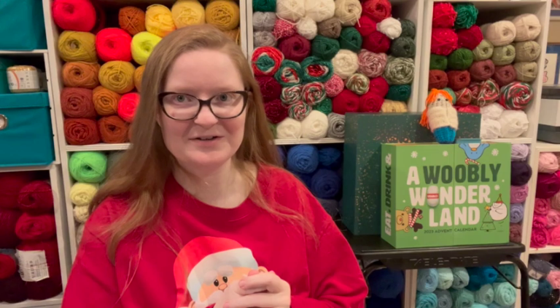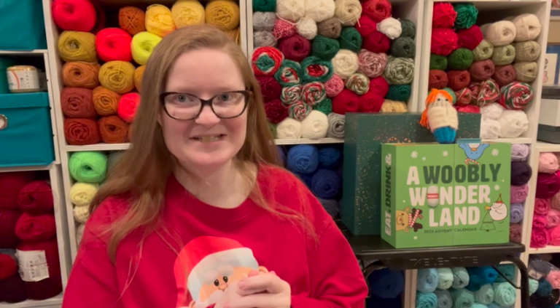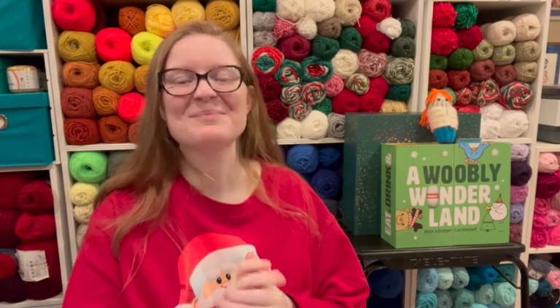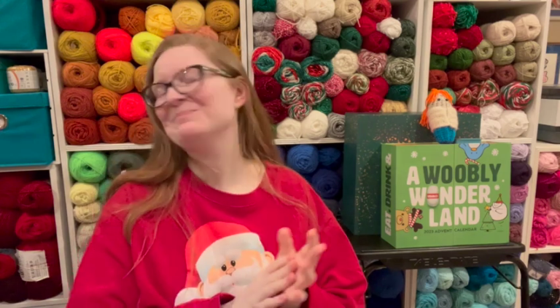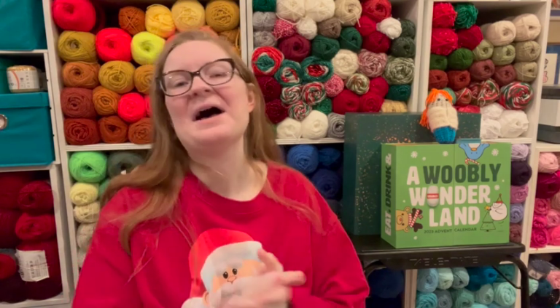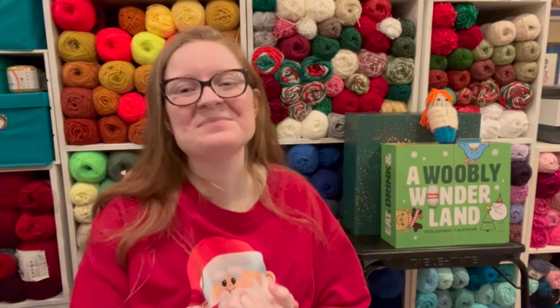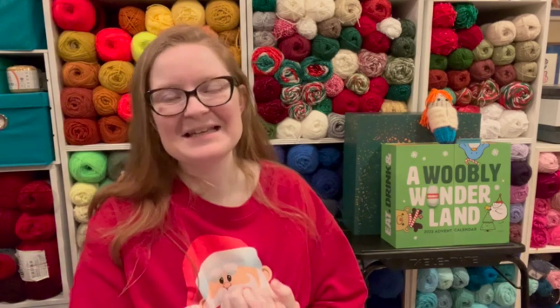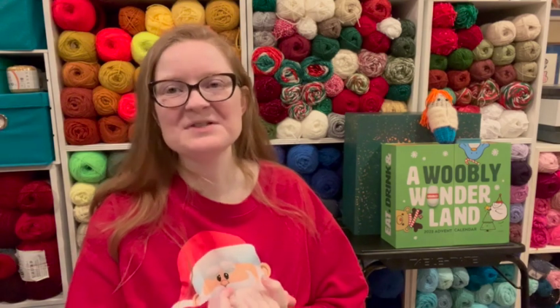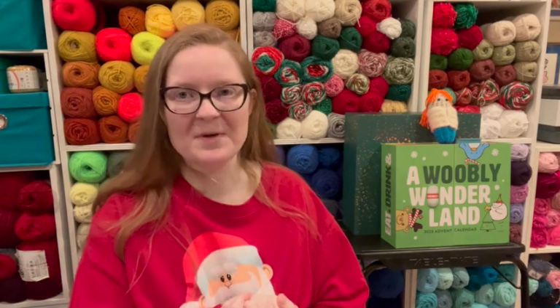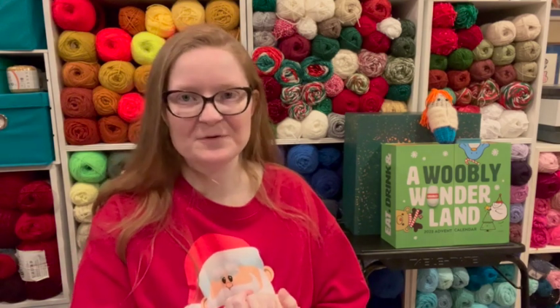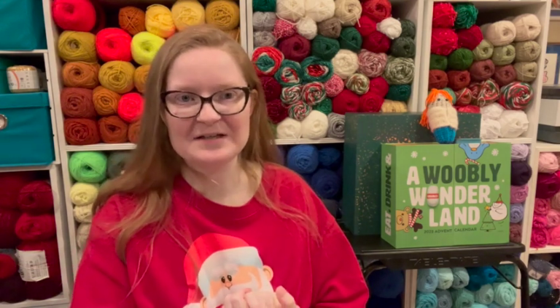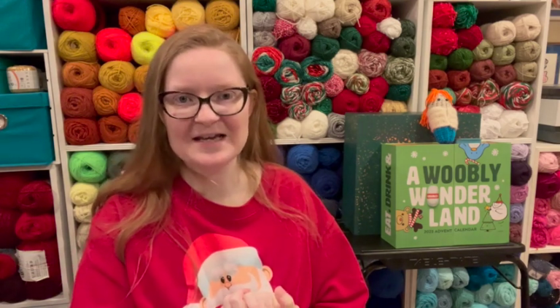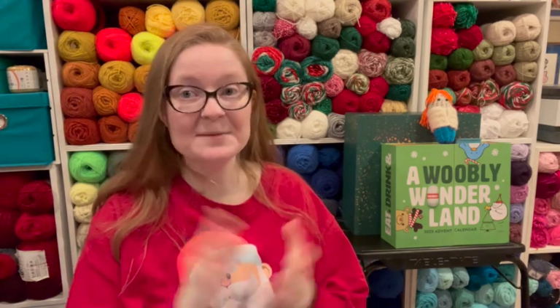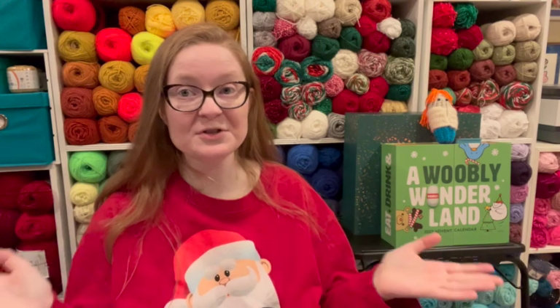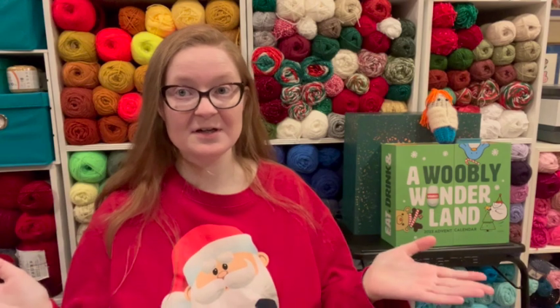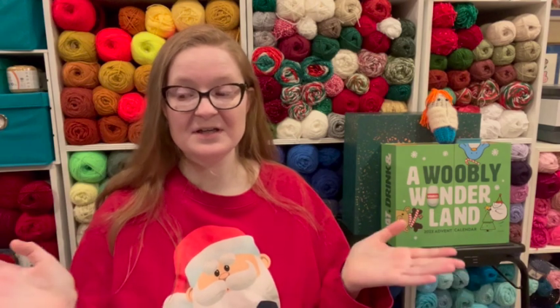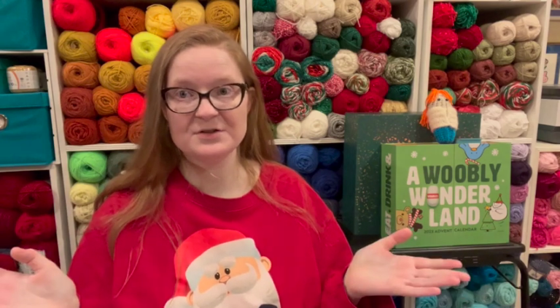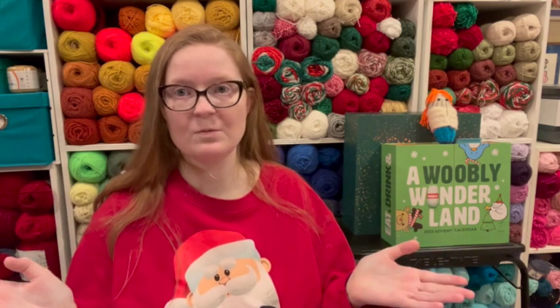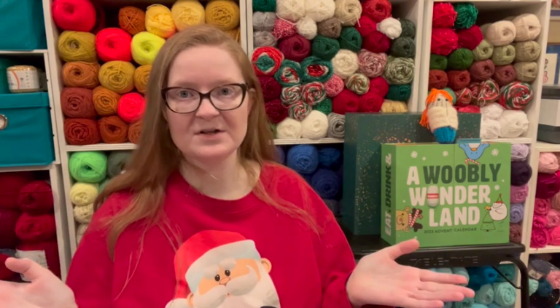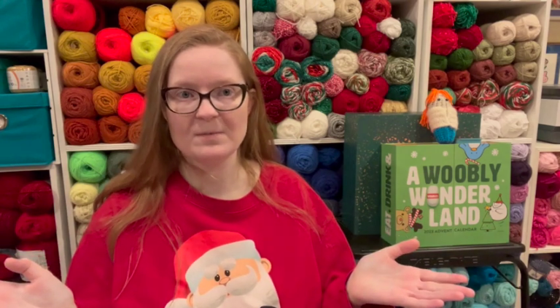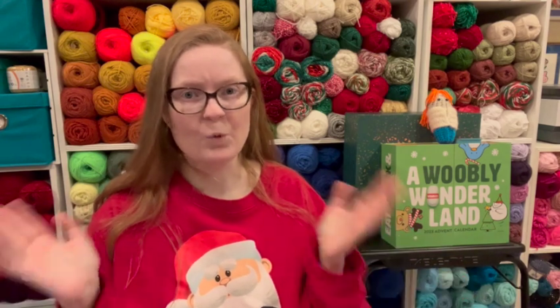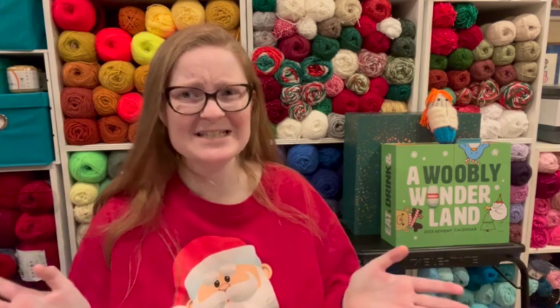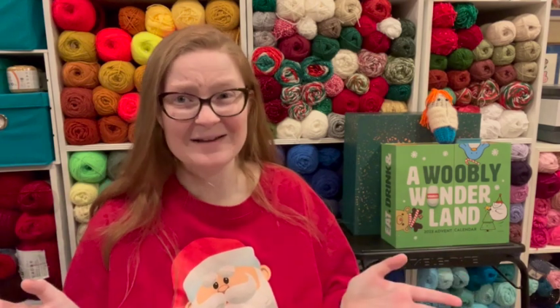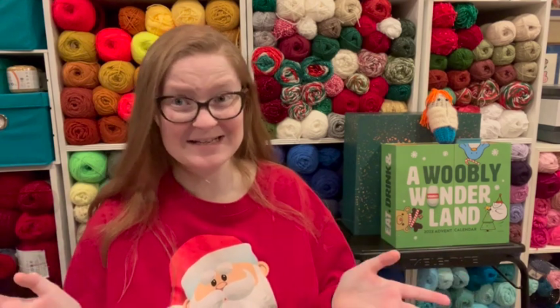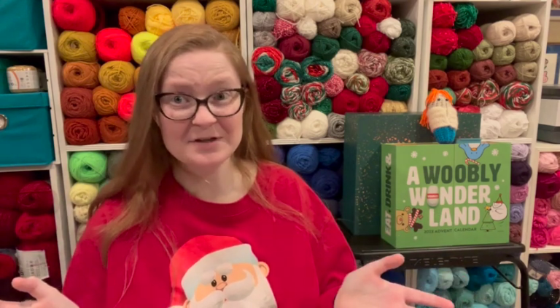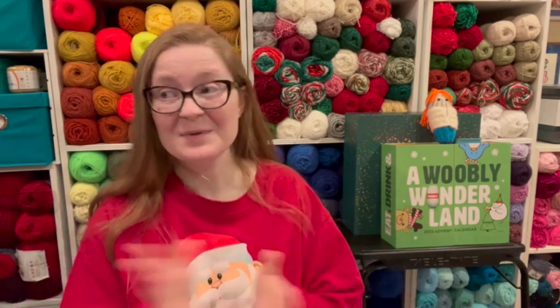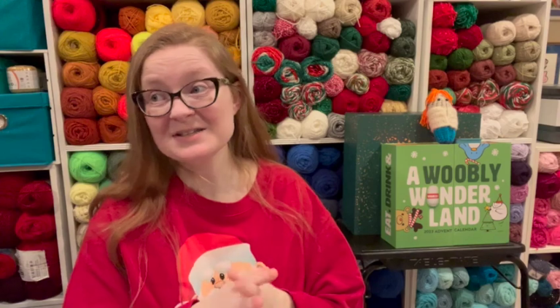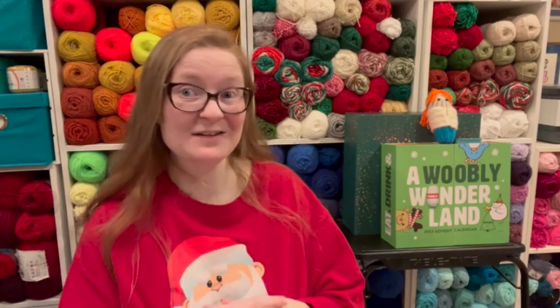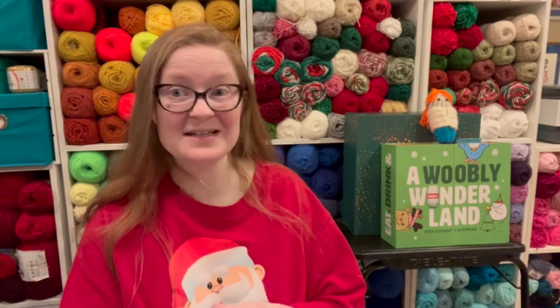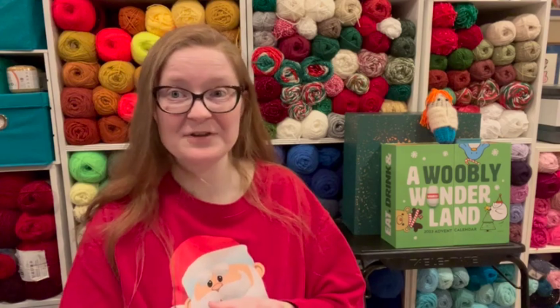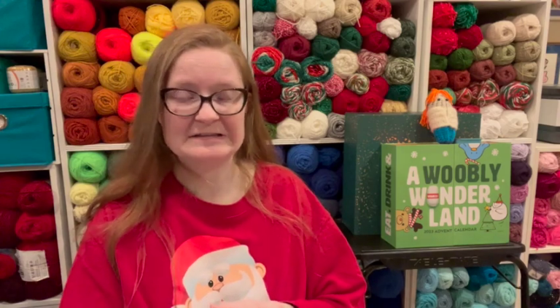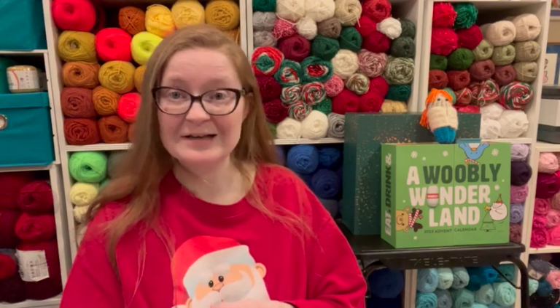Thank you so much for being here today. I'm sure you're here because you want to know: what is this kit like? Is it any good? Because let's face it, a lot of the kits out there are not.